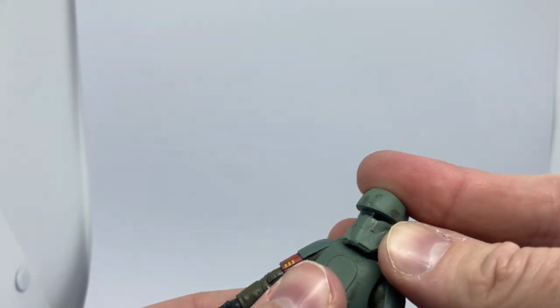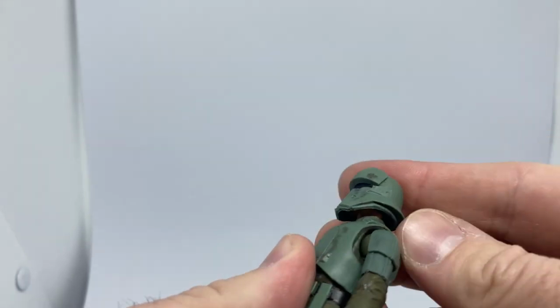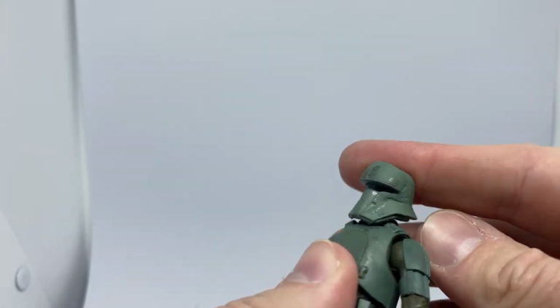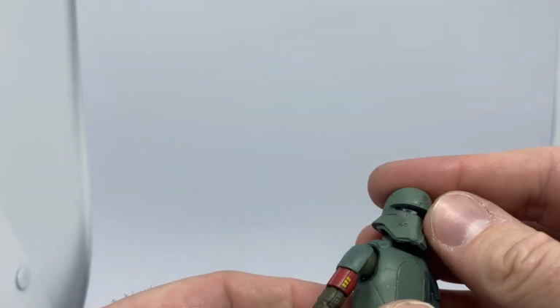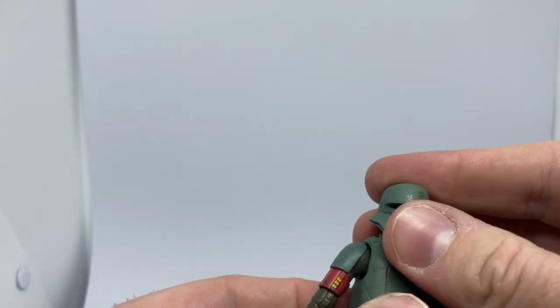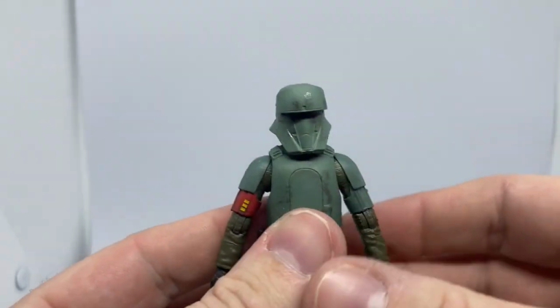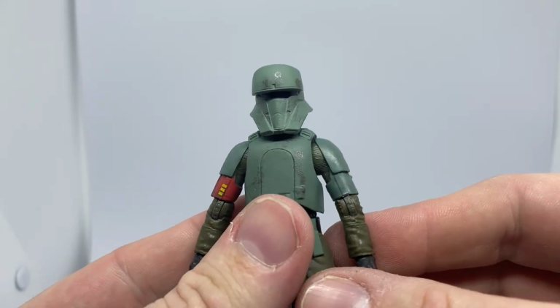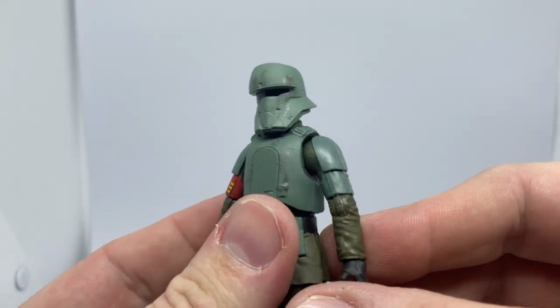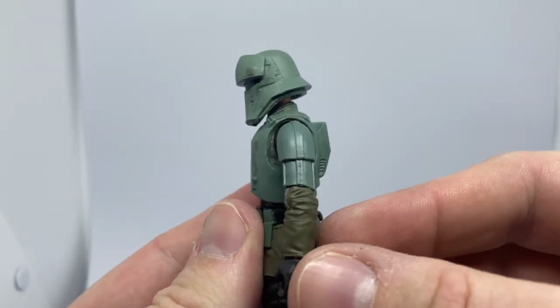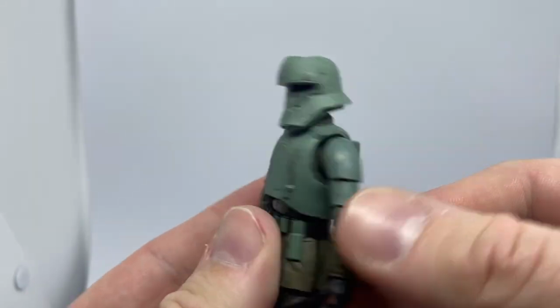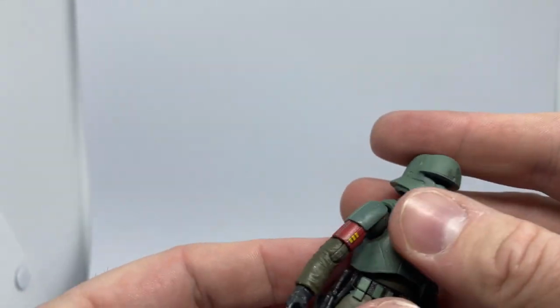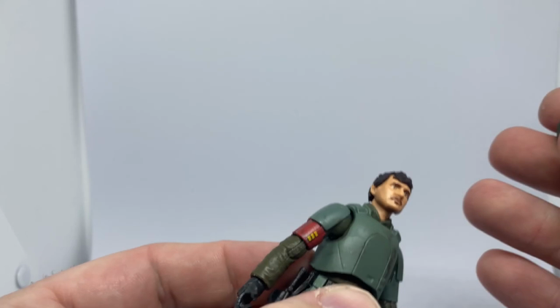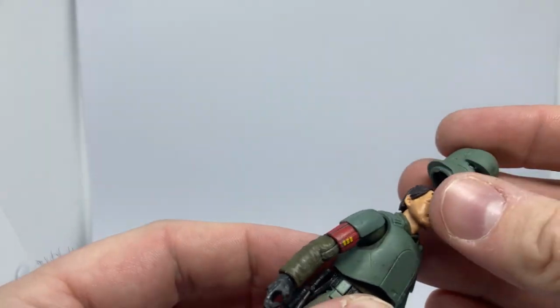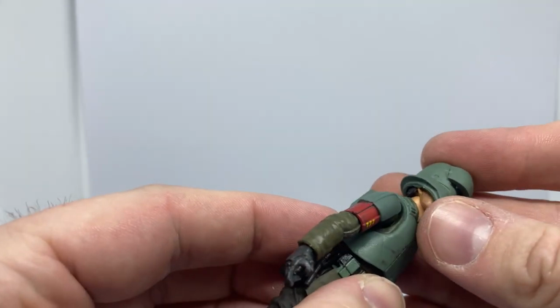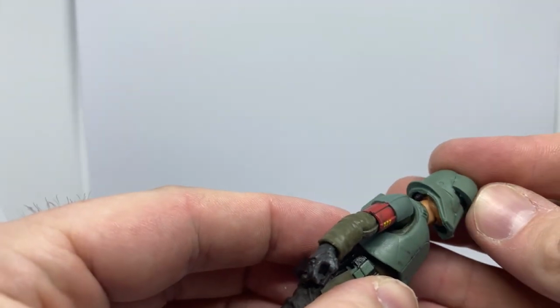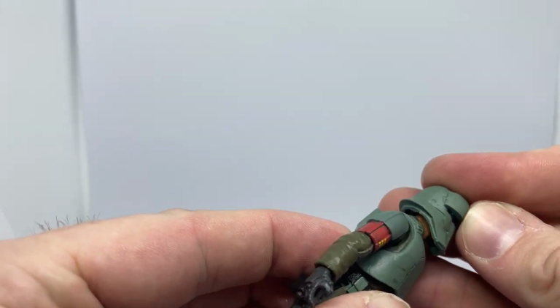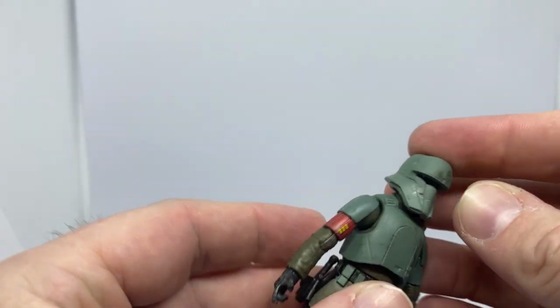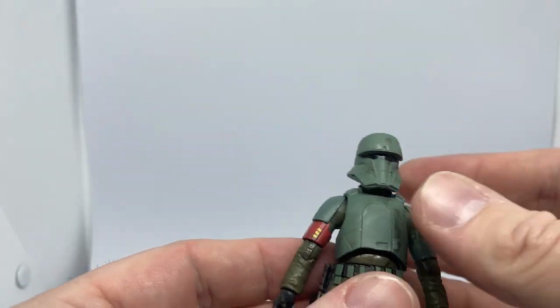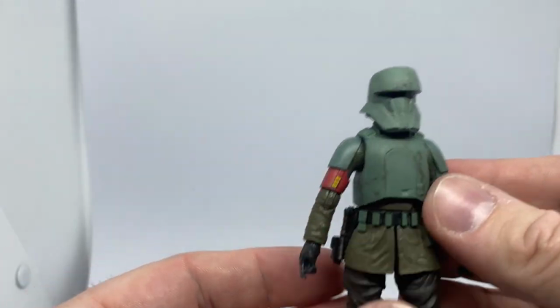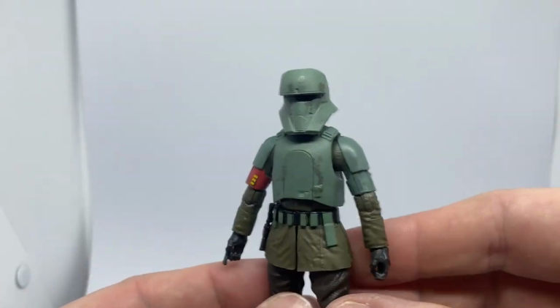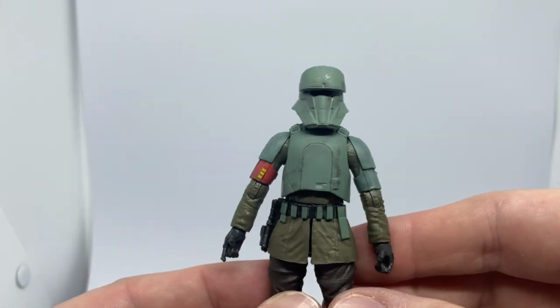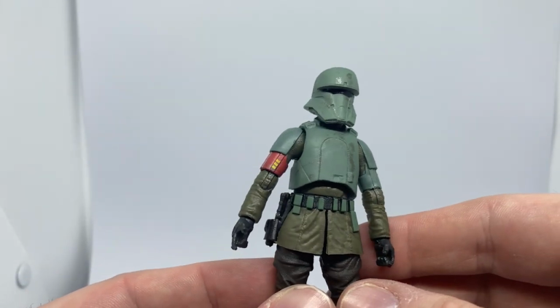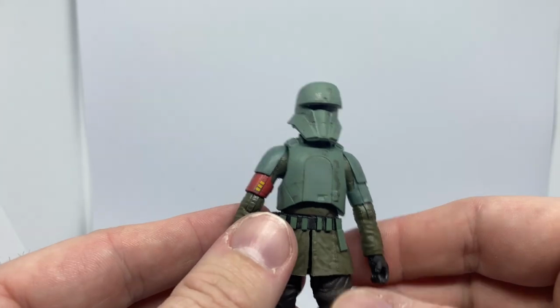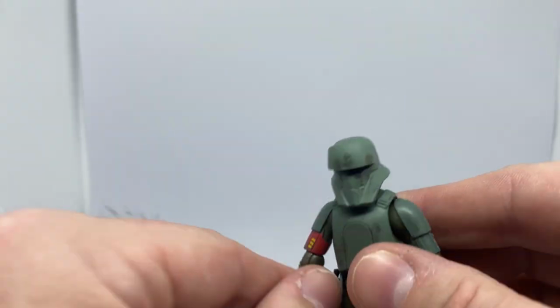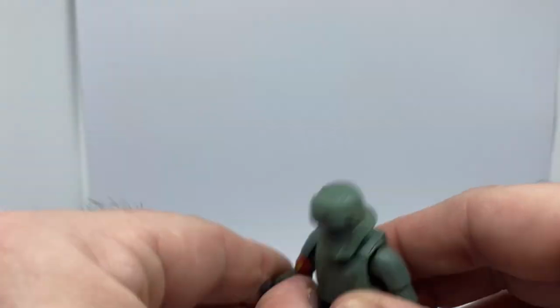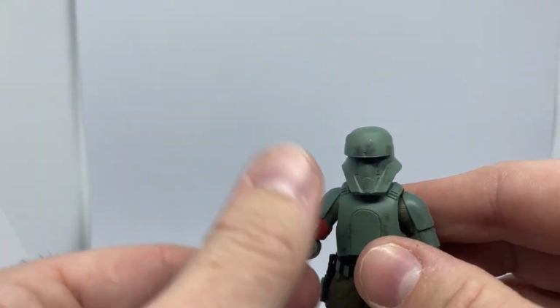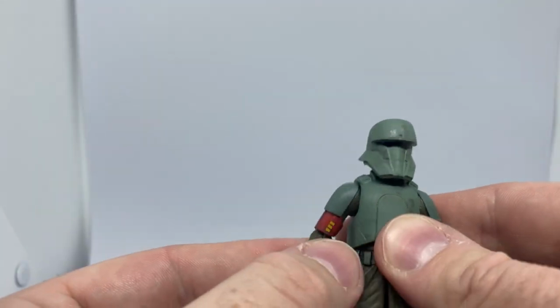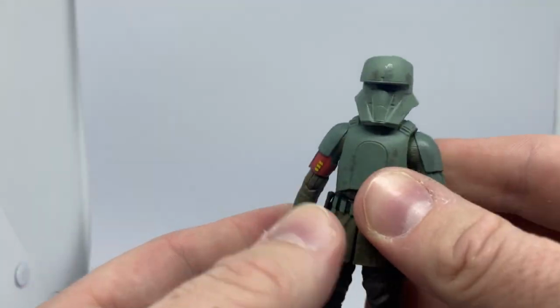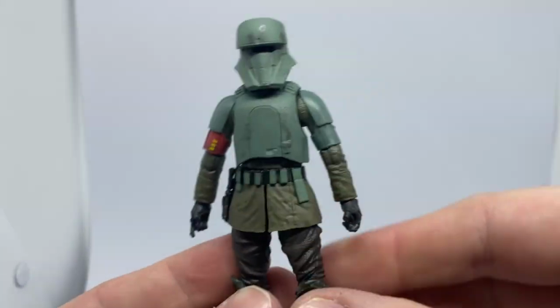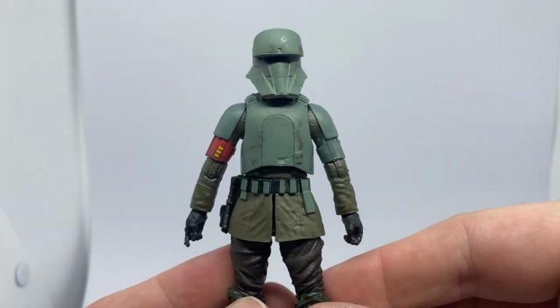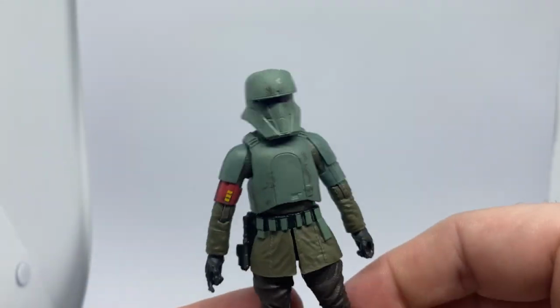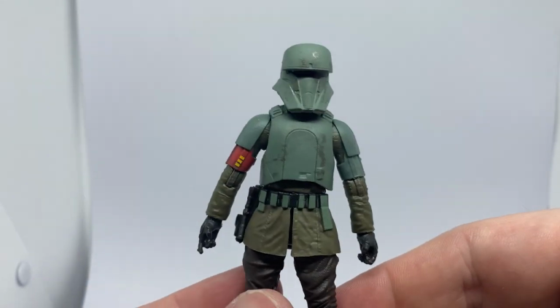The helmet fits on nicely — that looks good, that's a nice snug fit, not any trouble. Looks nice. Now, Hasbro could just give us the turbo tank — that'd be fantastic!